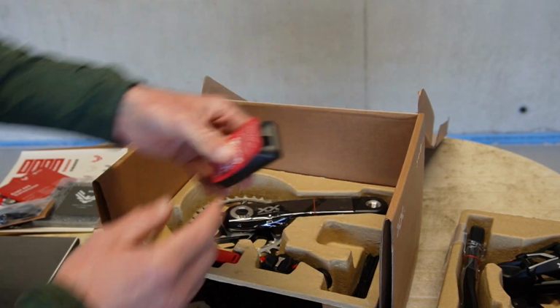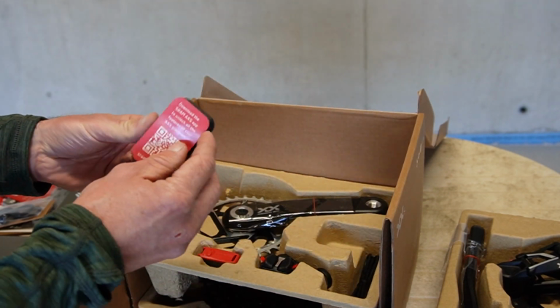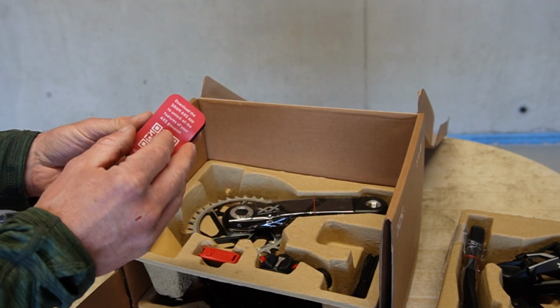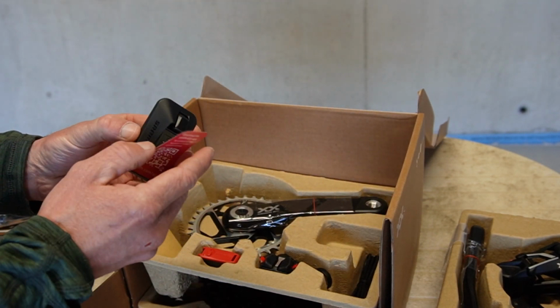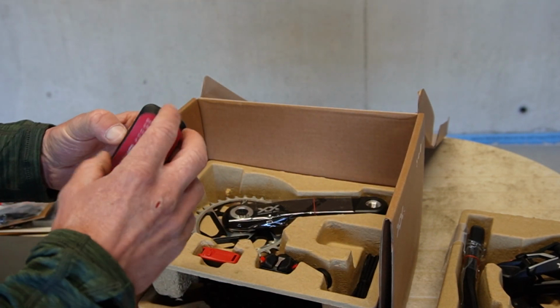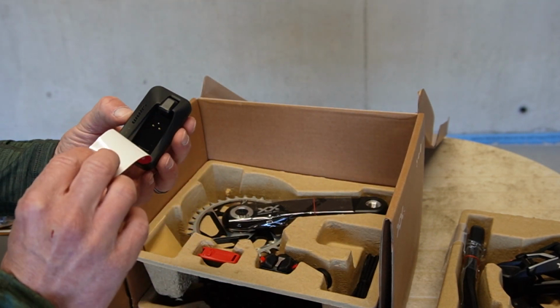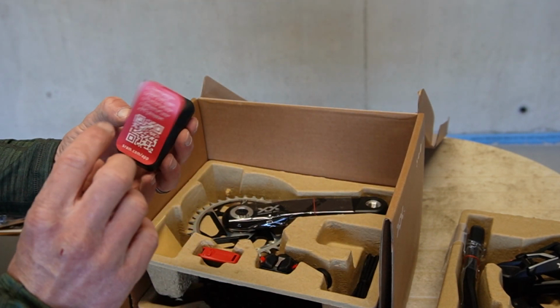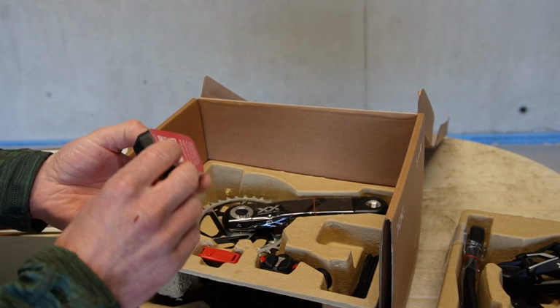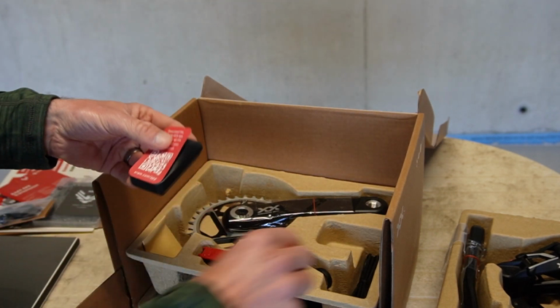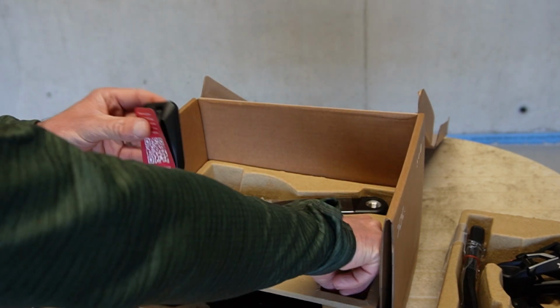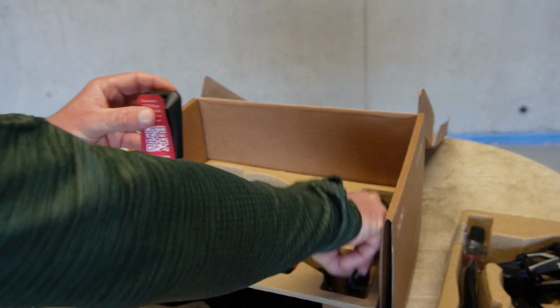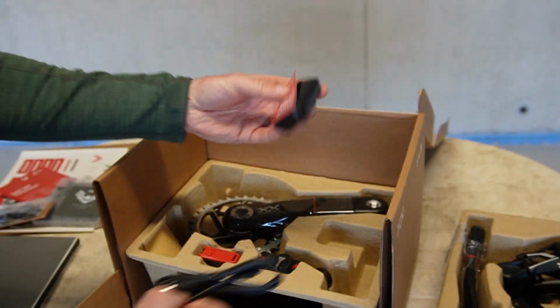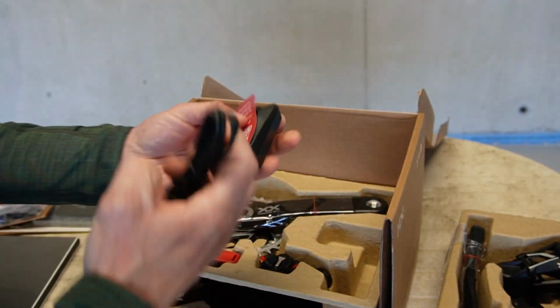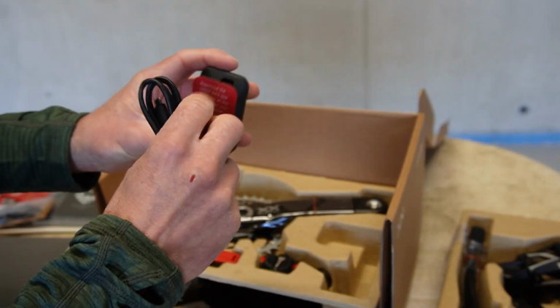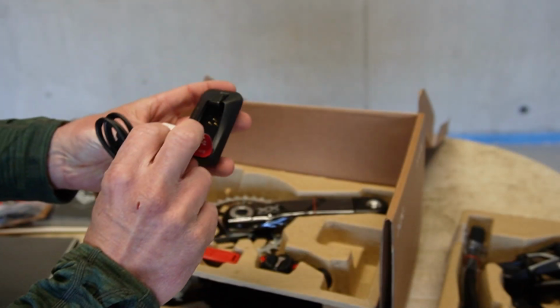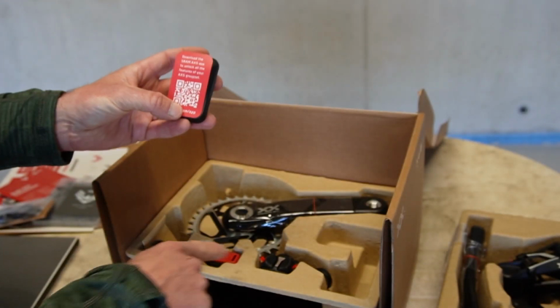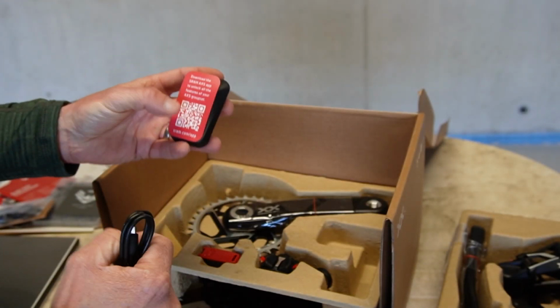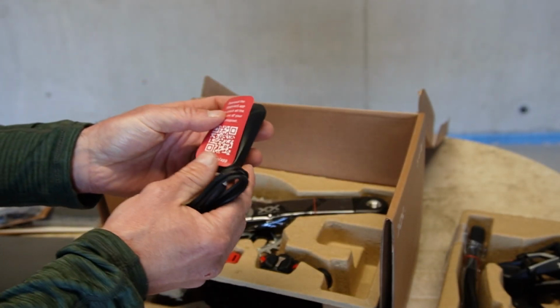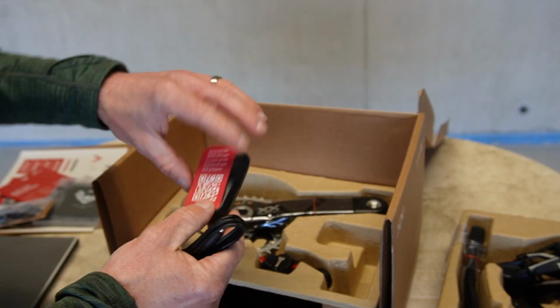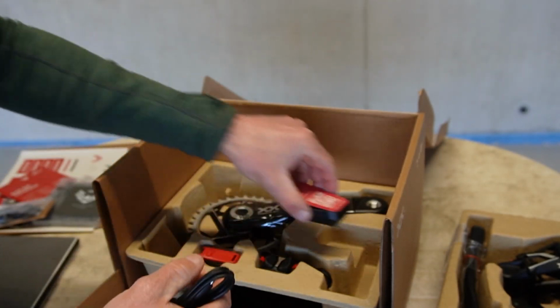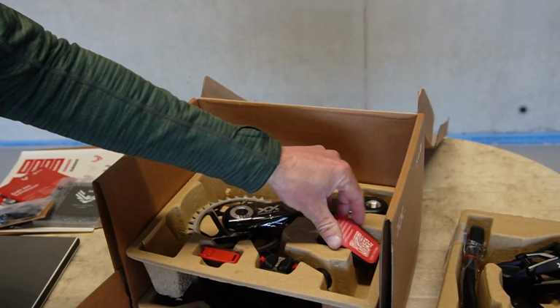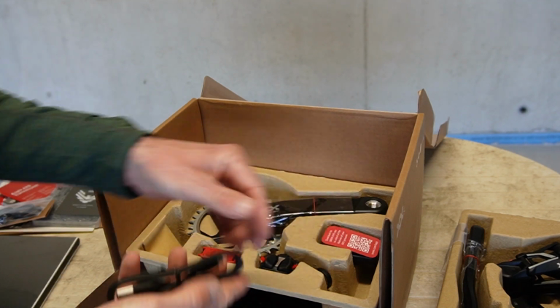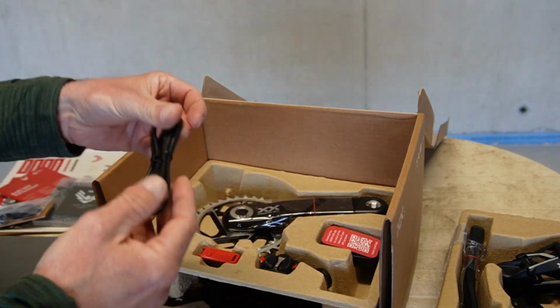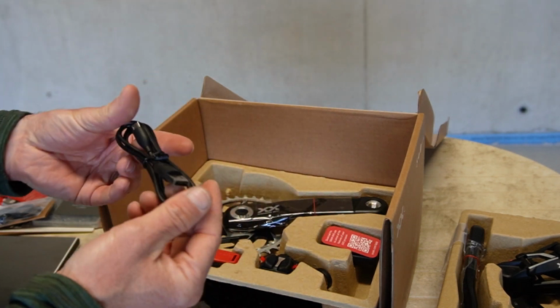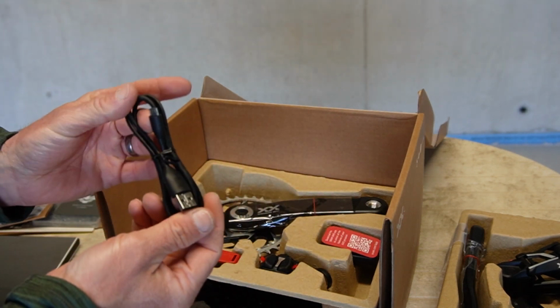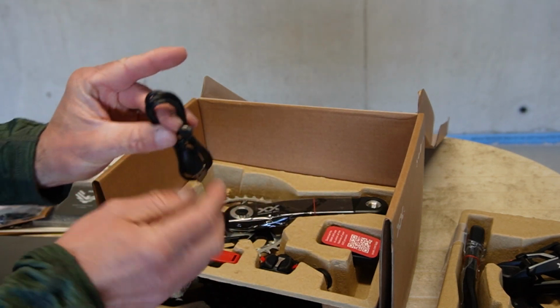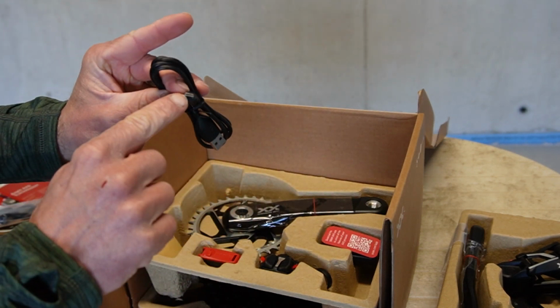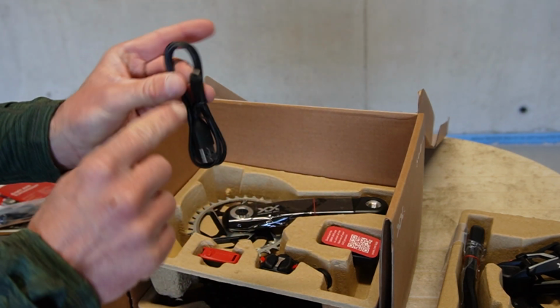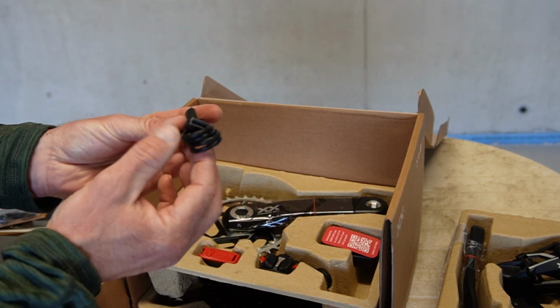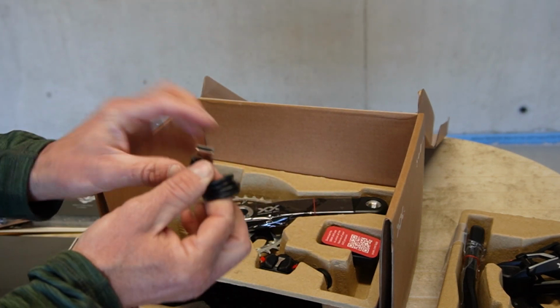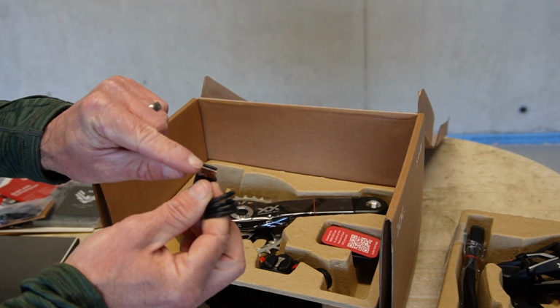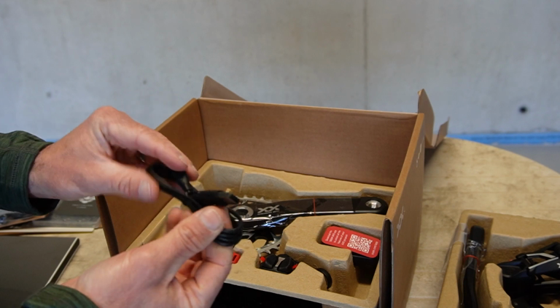The battery charger — the battery is exactly the same as the other AXS kit. It uses a micro USB to USB cable for charging.